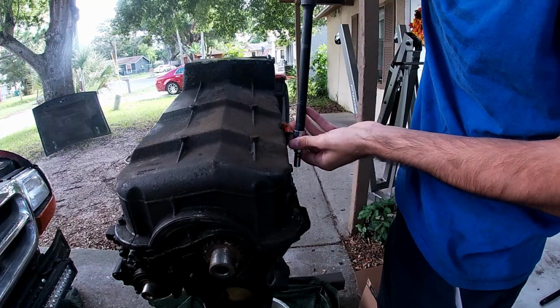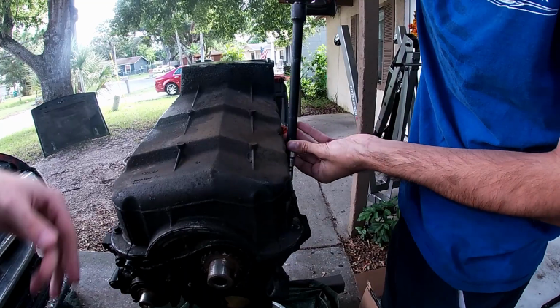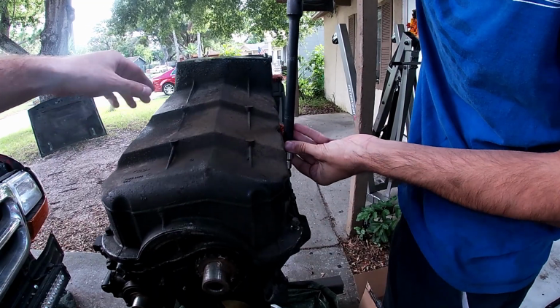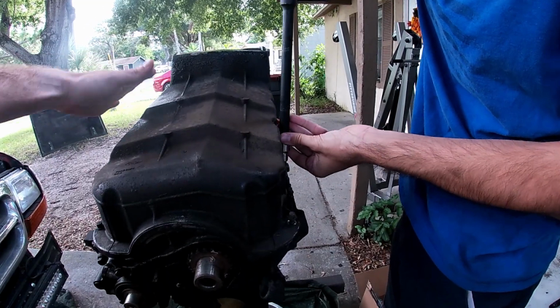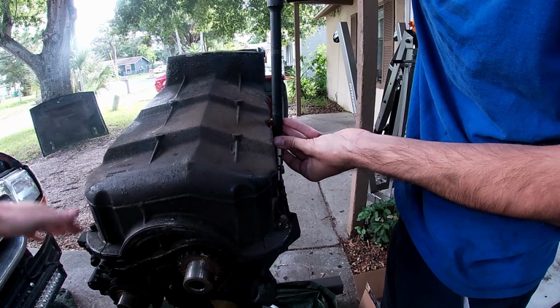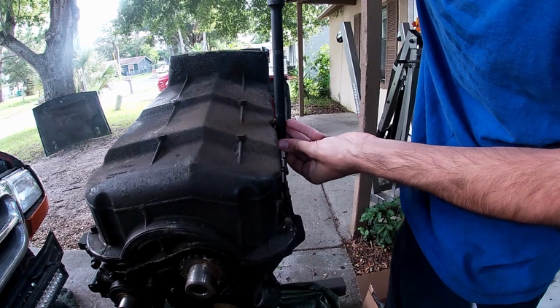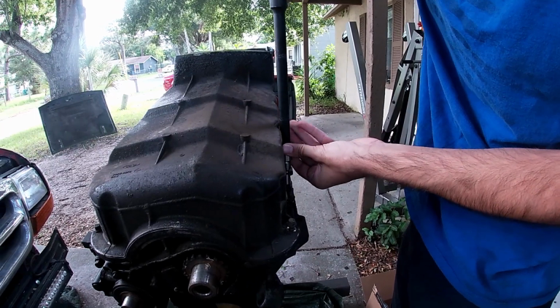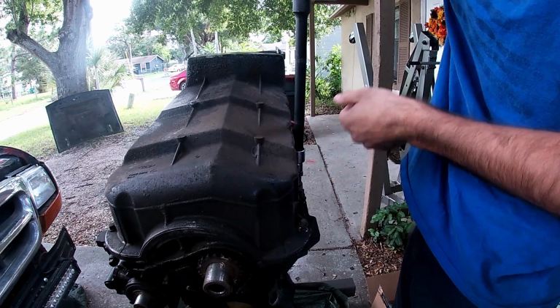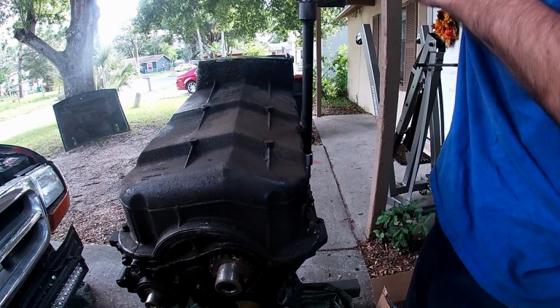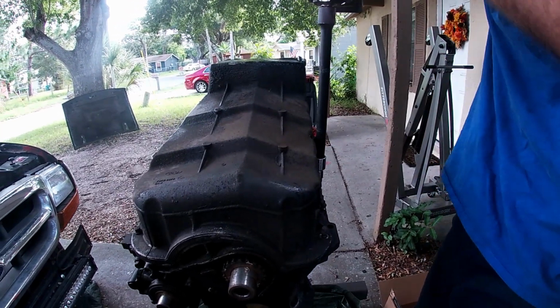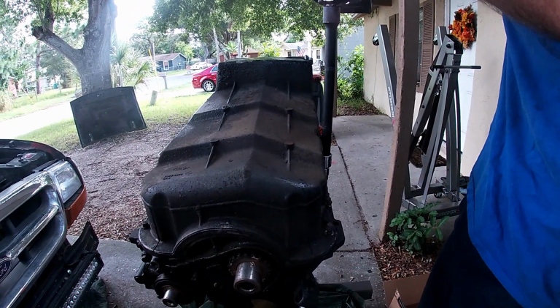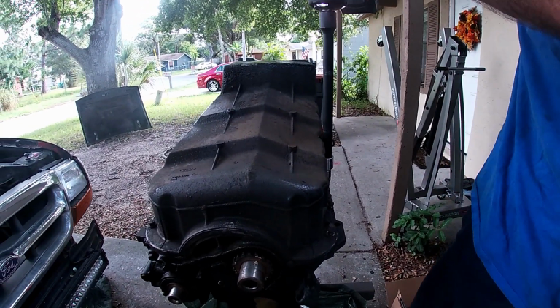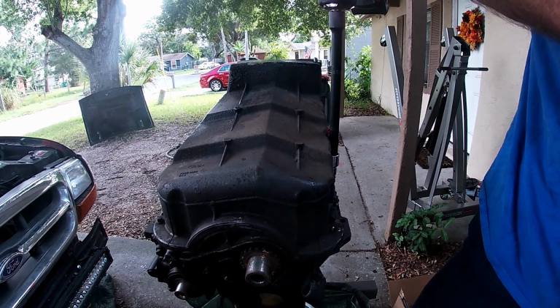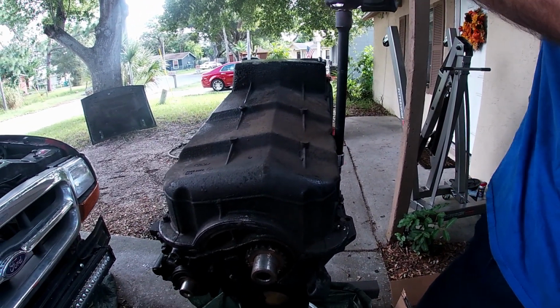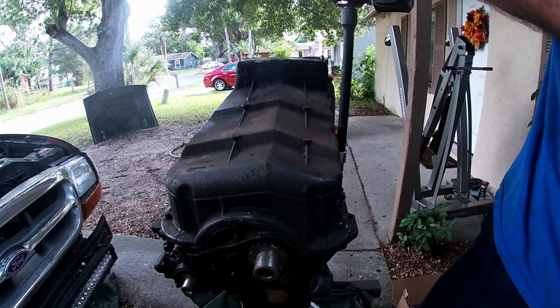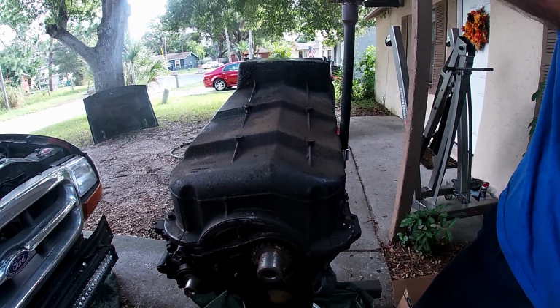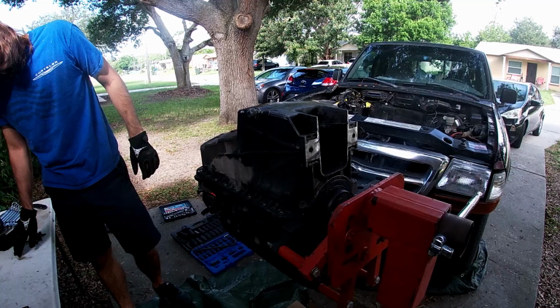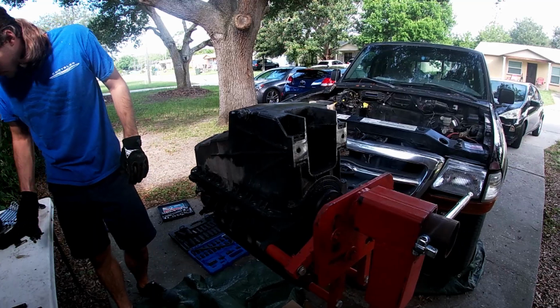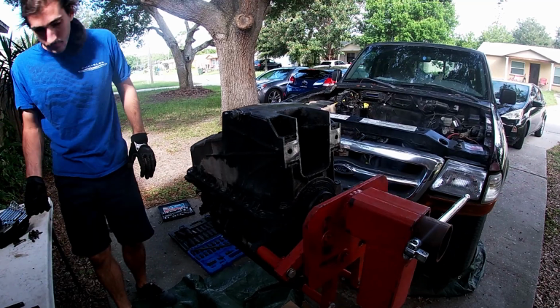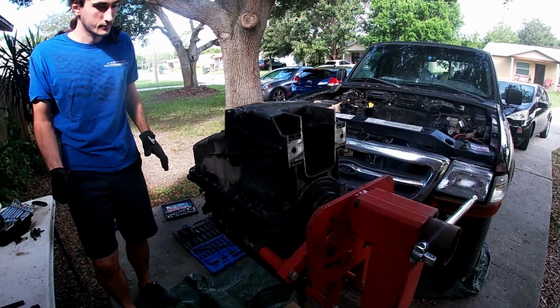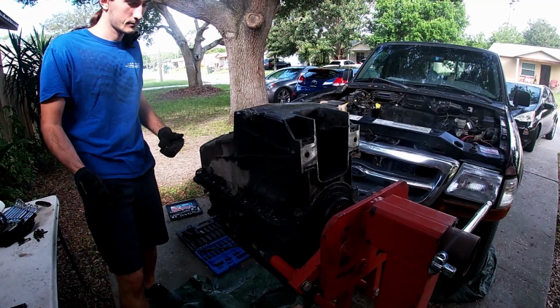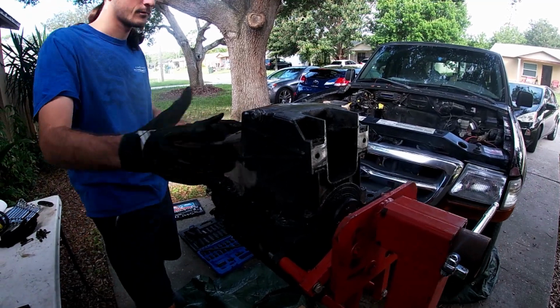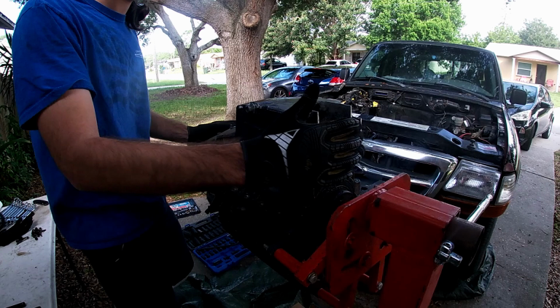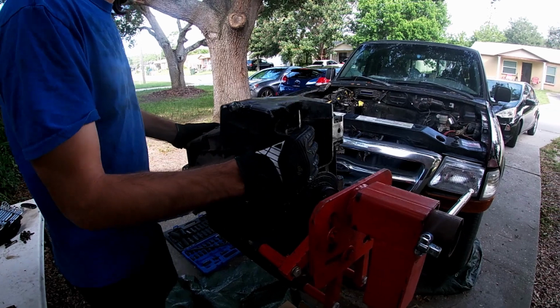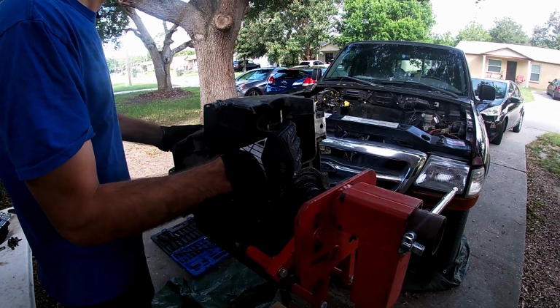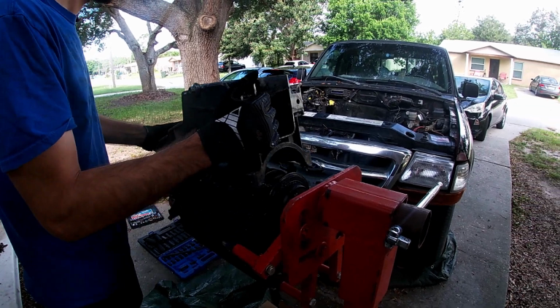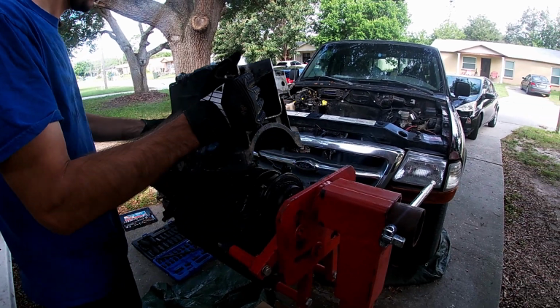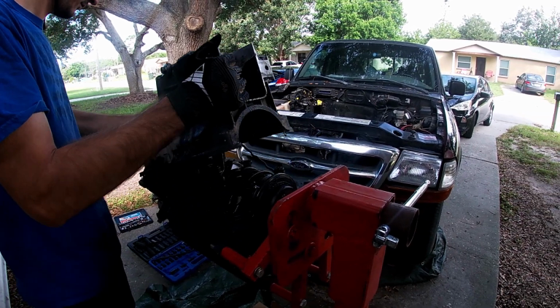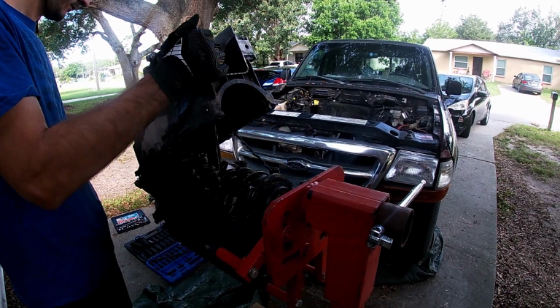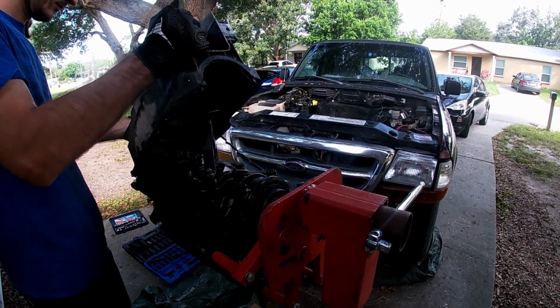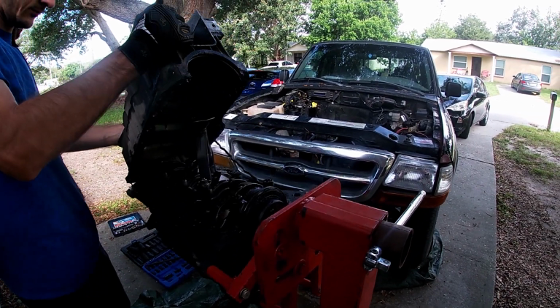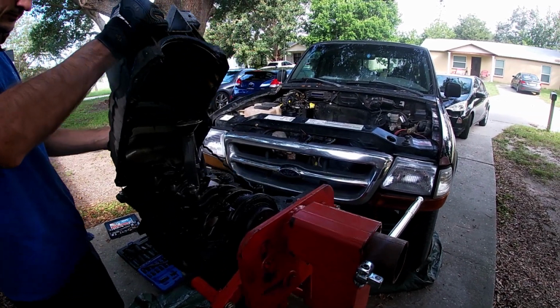Starting with the biggest component here, which is the oil pan, and working down from there to the smaller. Alright, we got all the bolts out of the oil pan. Hit it a couple times with the mallet and it's coming right off.